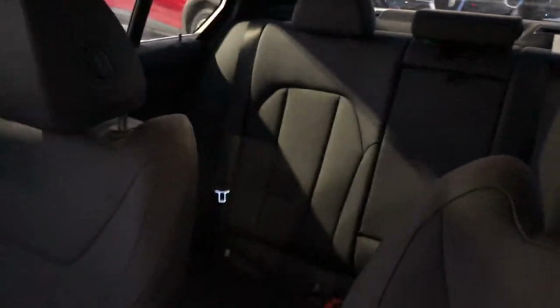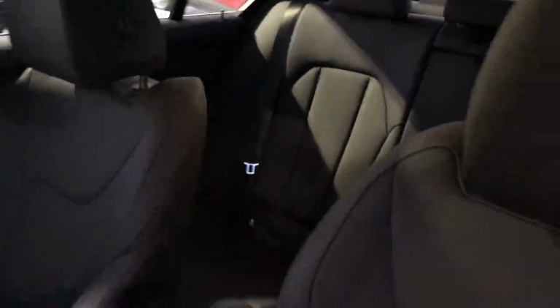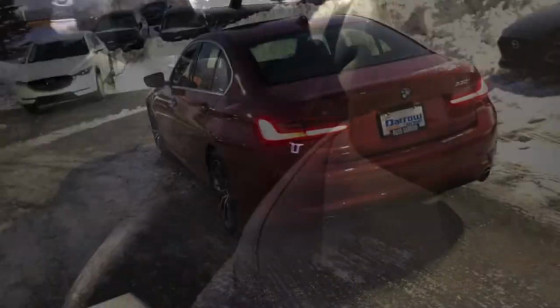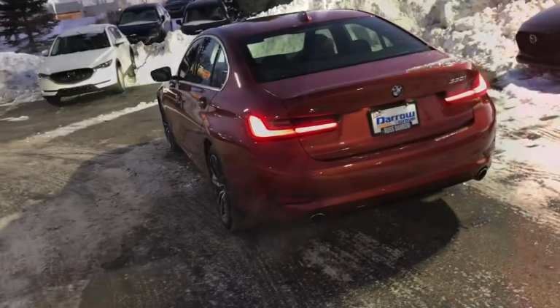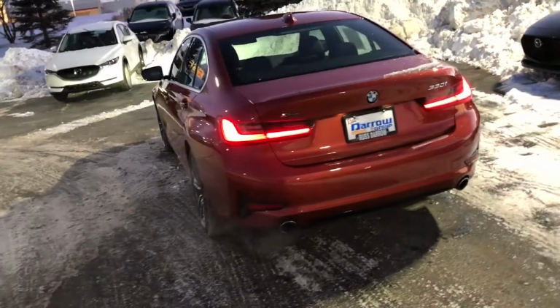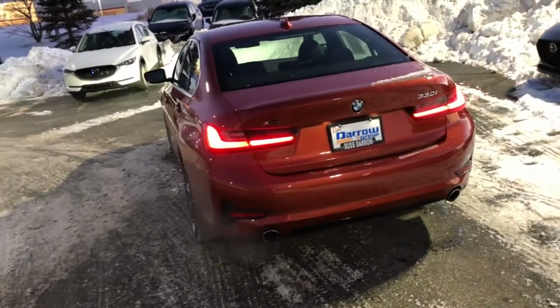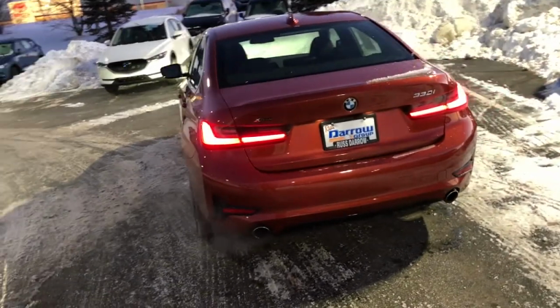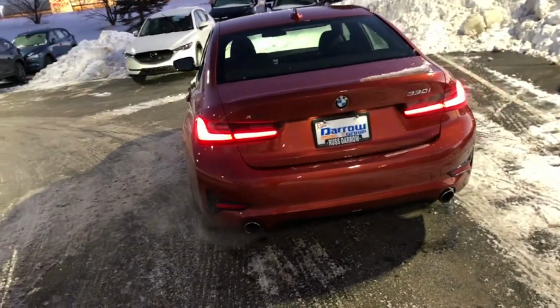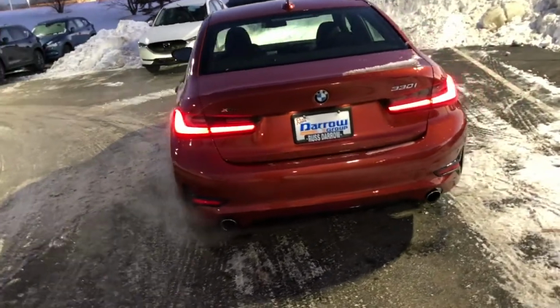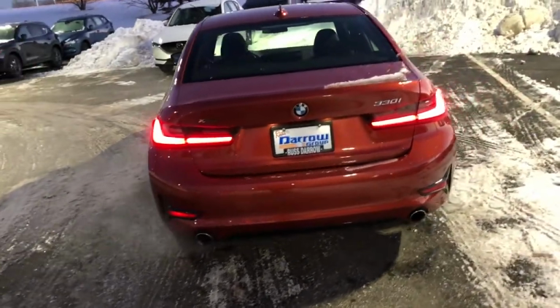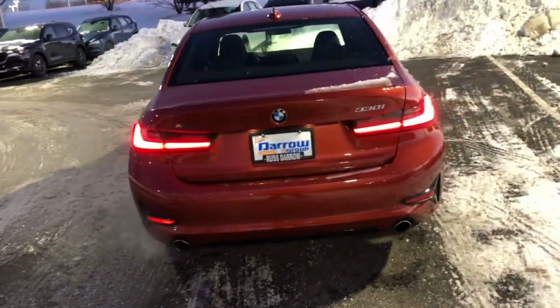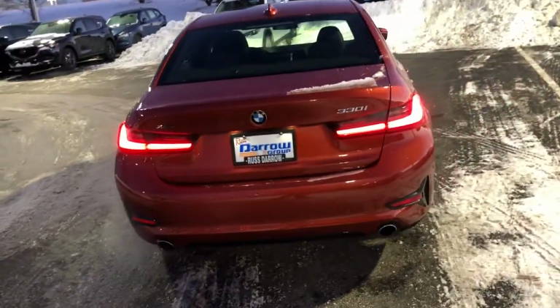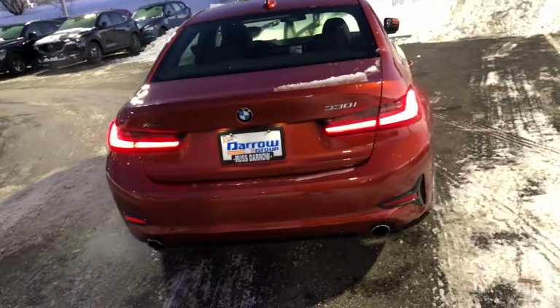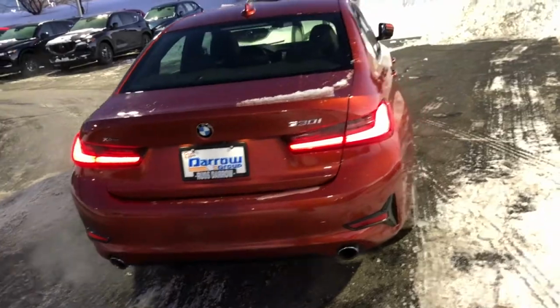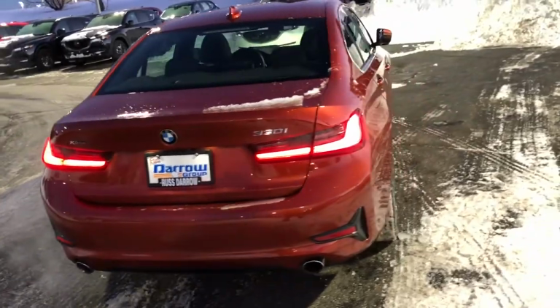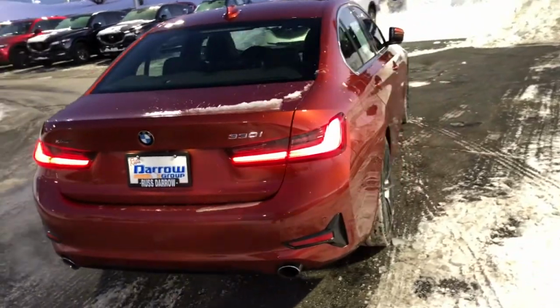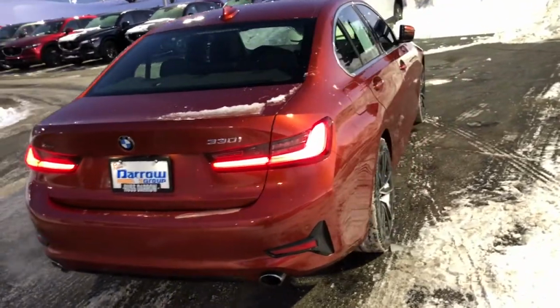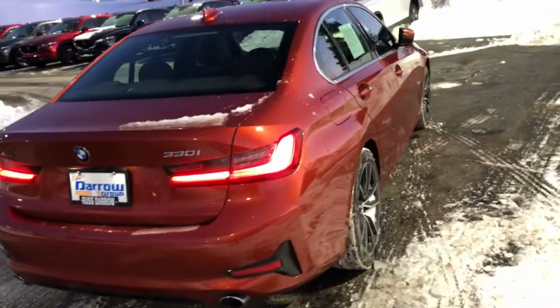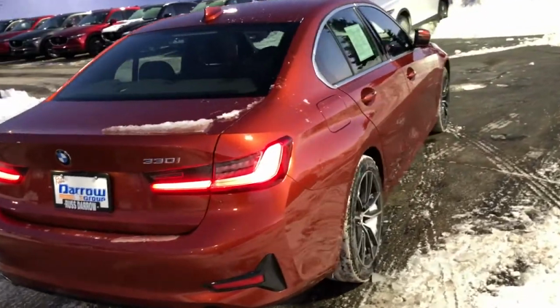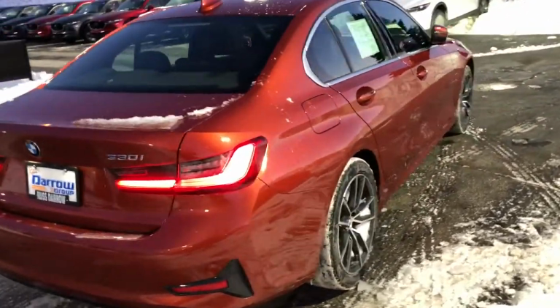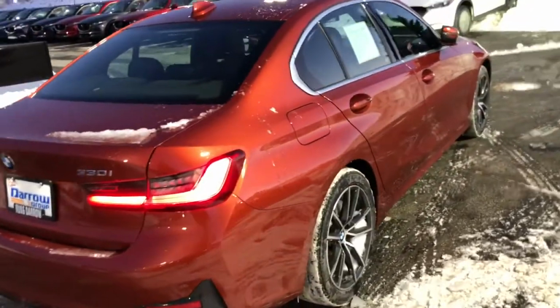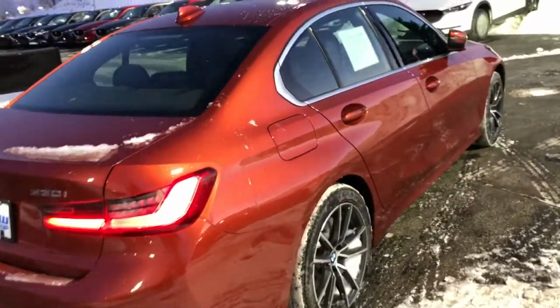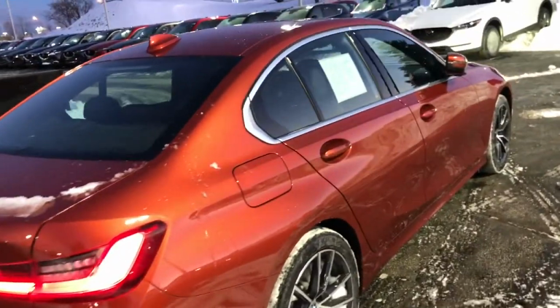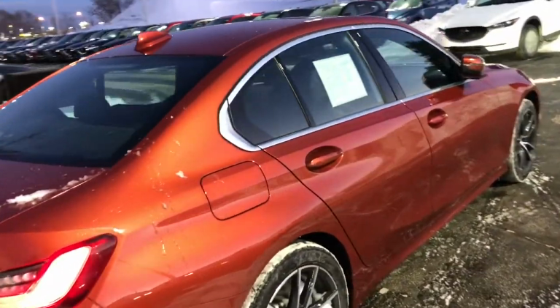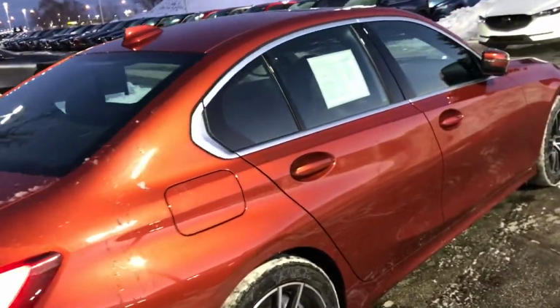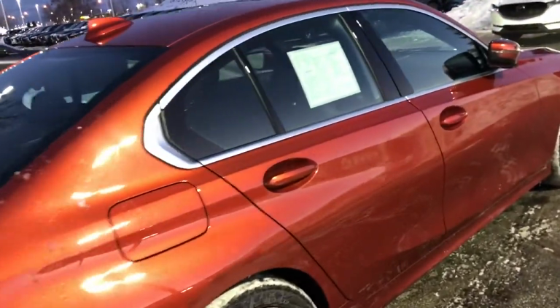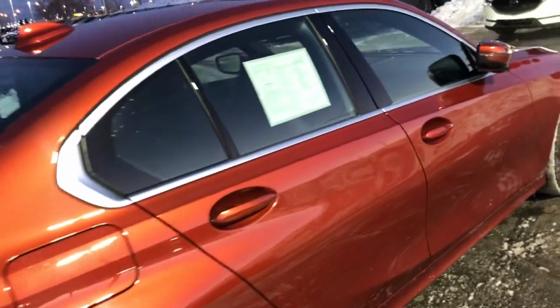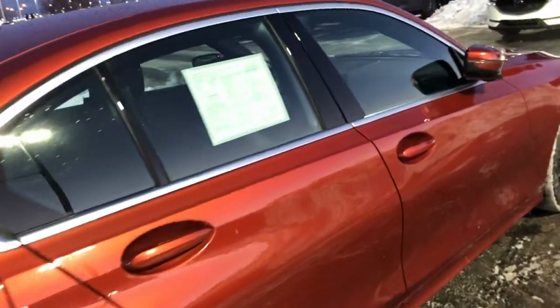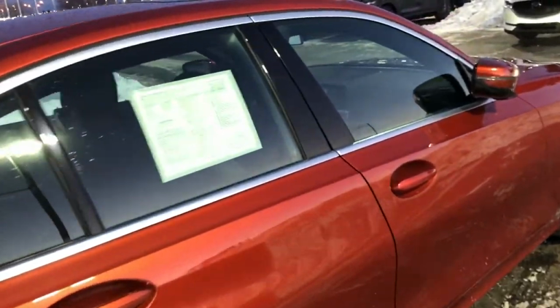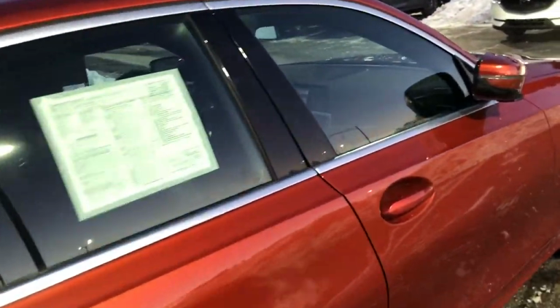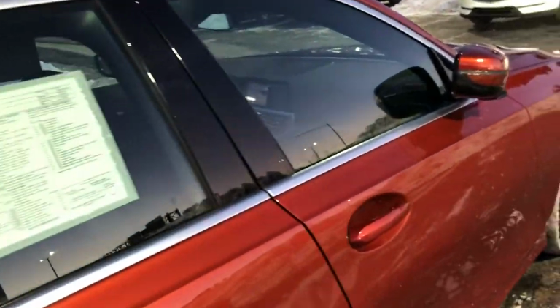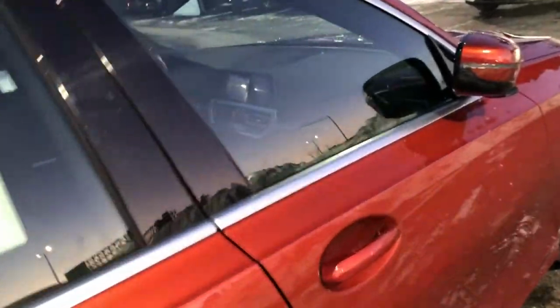In addition, it has Bluetooth connection for mobile phones, automatic temperature control, electronic stability control, front dual zone air conditioning, fully automated headlights, heated door mirrors, power door mirrors, and more.